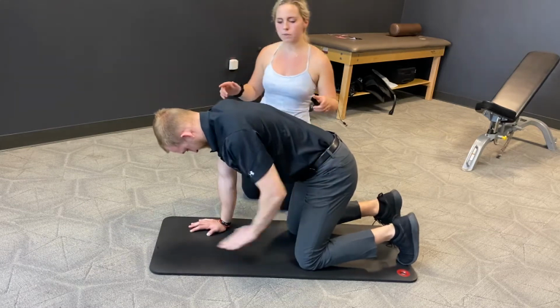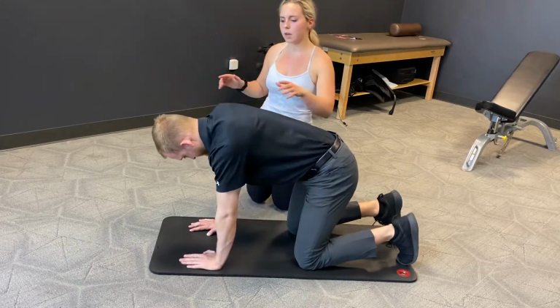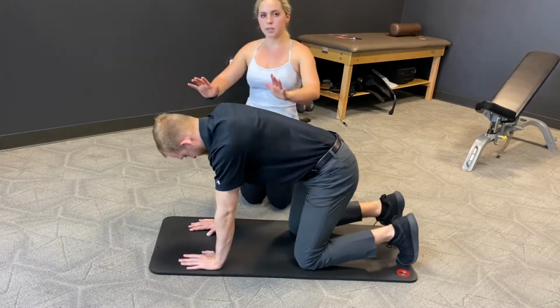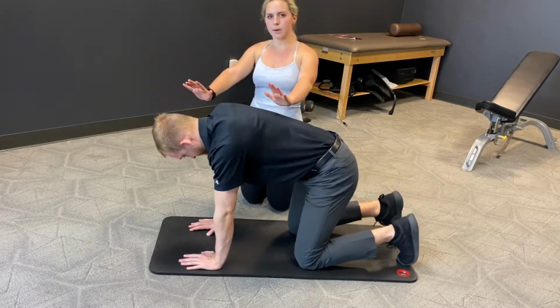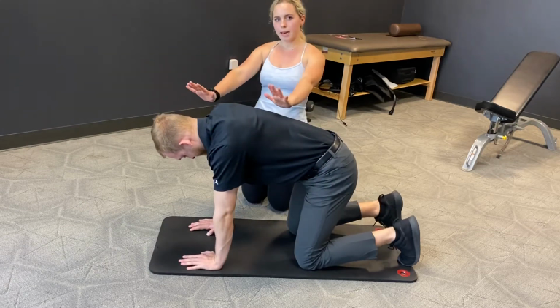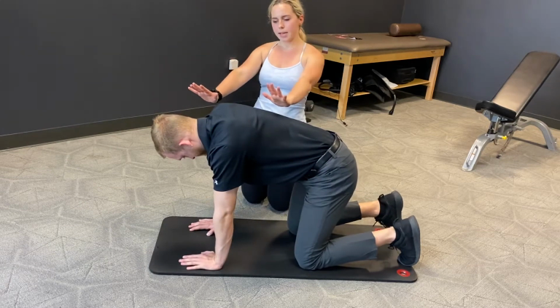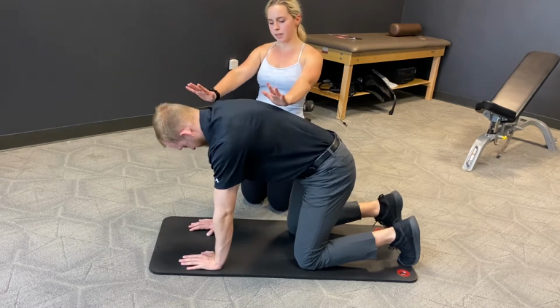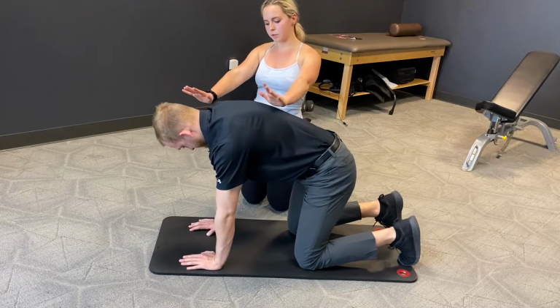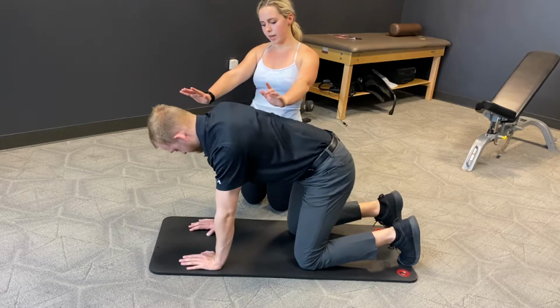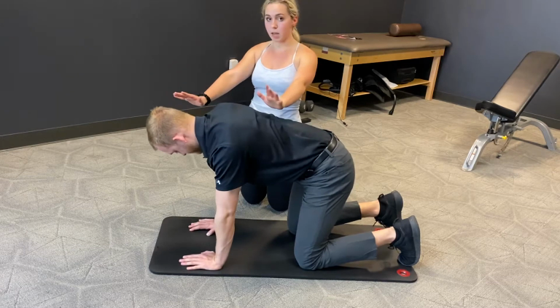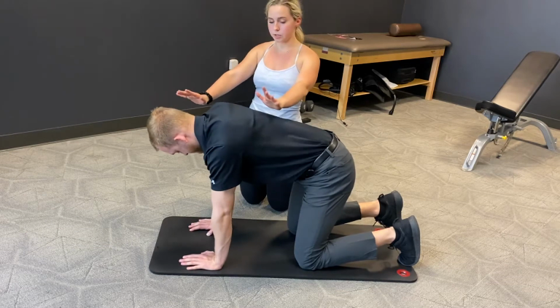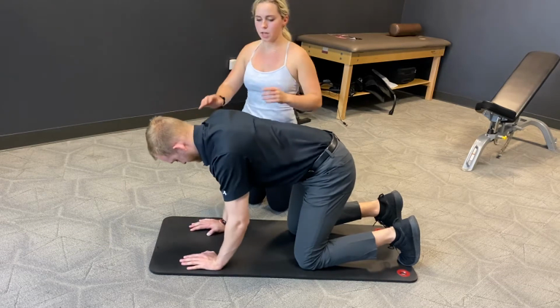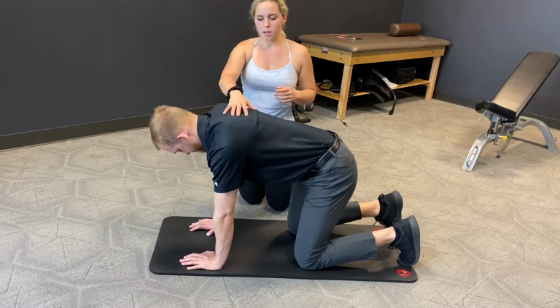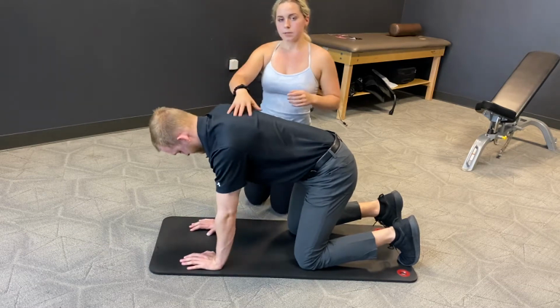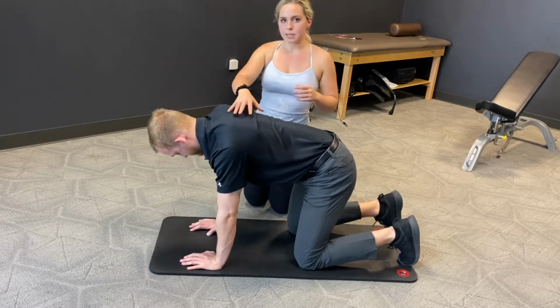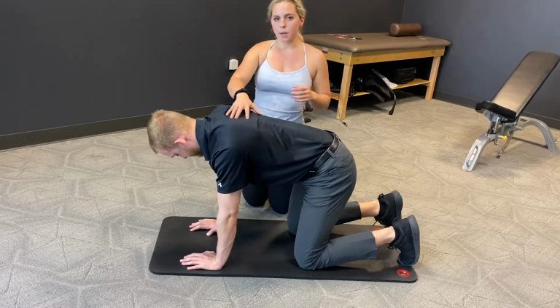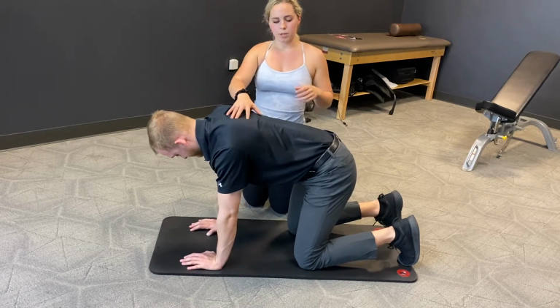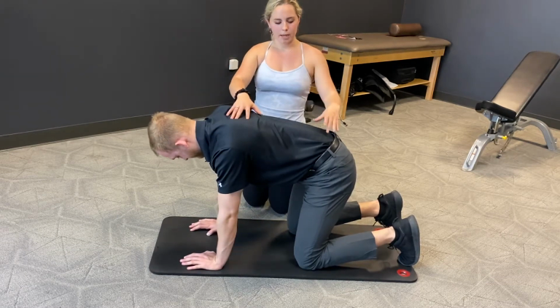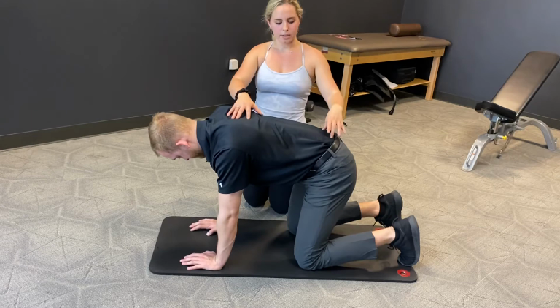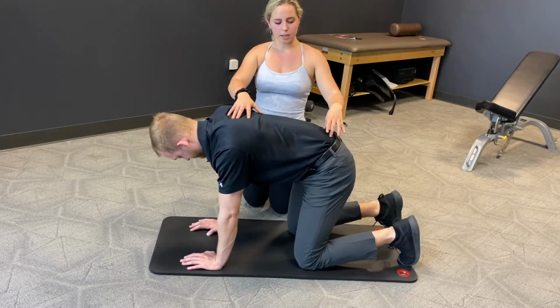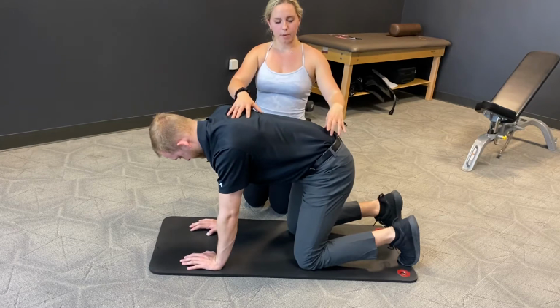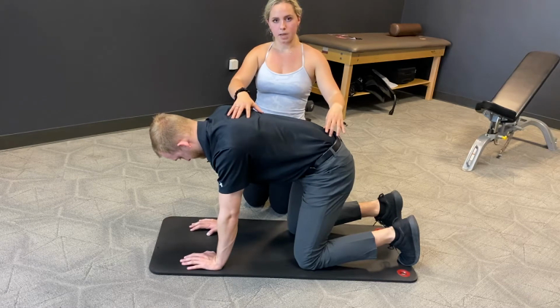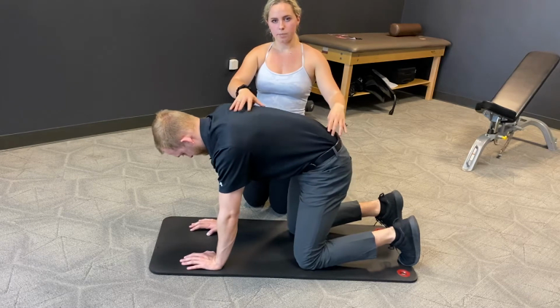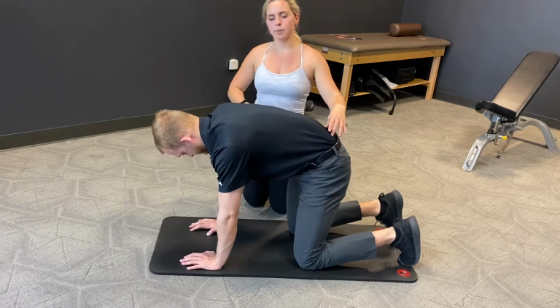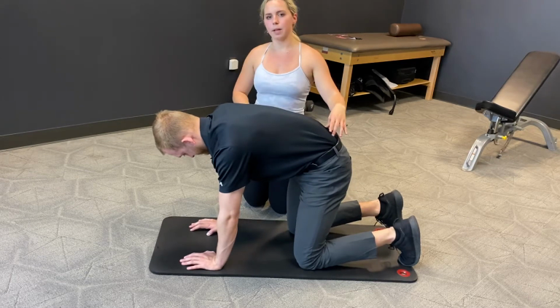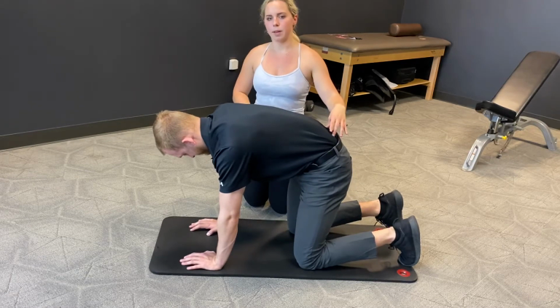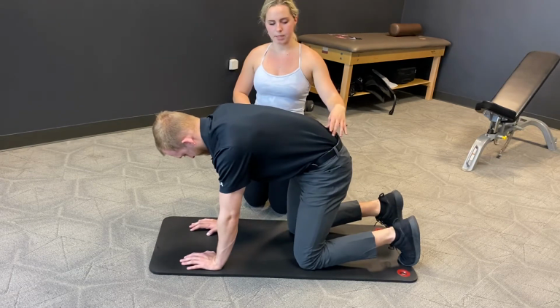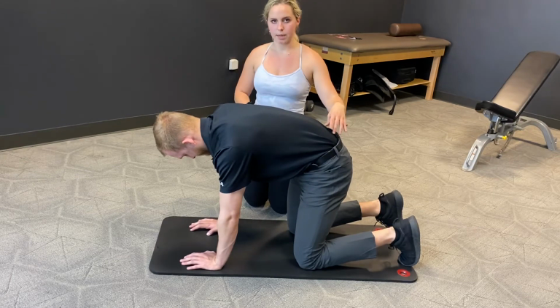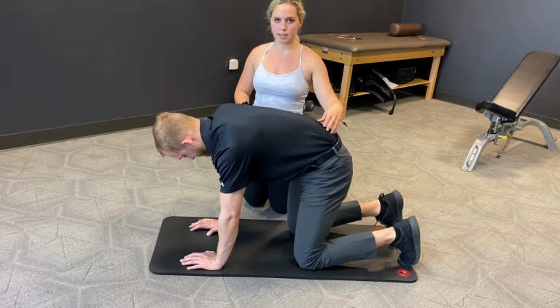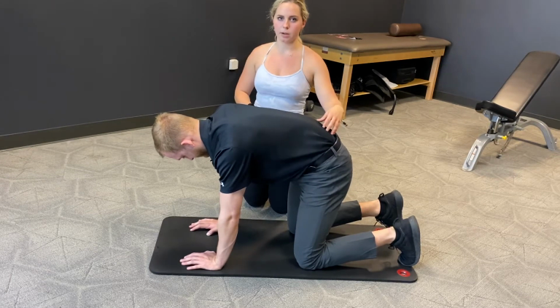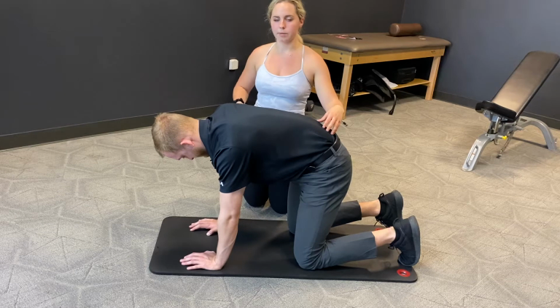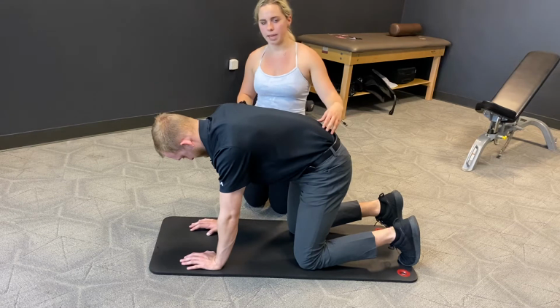From there, he's going to kind of press out of the hands so that the arms are straight — not locked, but straight. He's relaxed up here in the upper portion of the back. Then he's going to get a little bit of a pelvic tuck, basically bringing the belly button up into the spine to get that lower abdomen engaged.